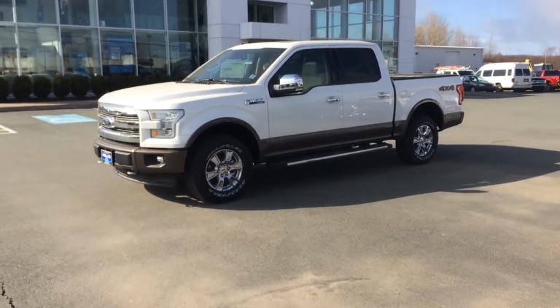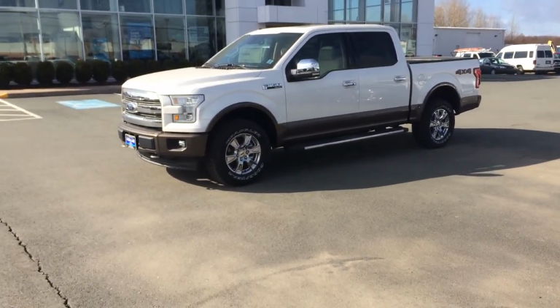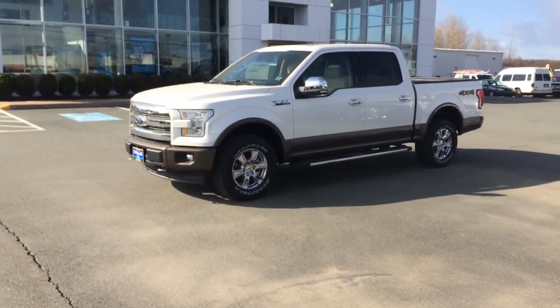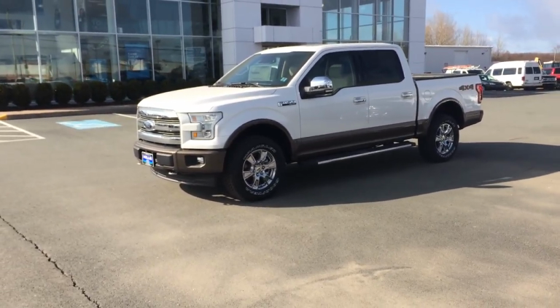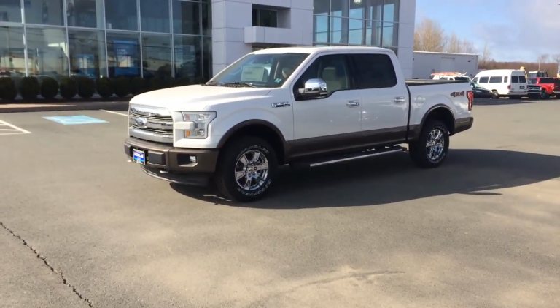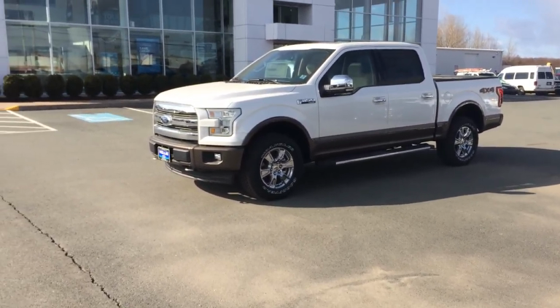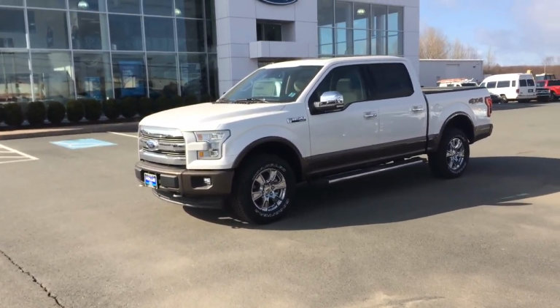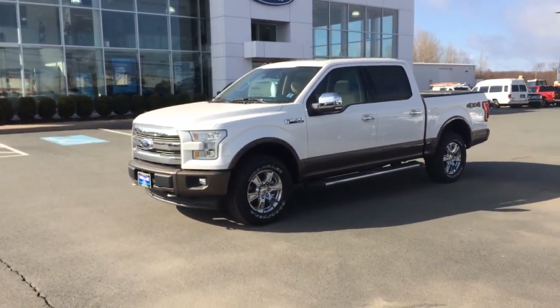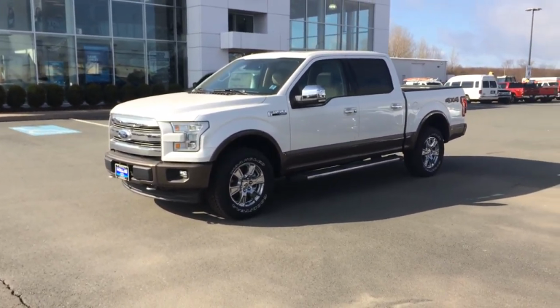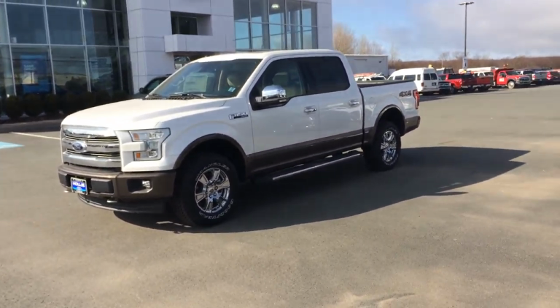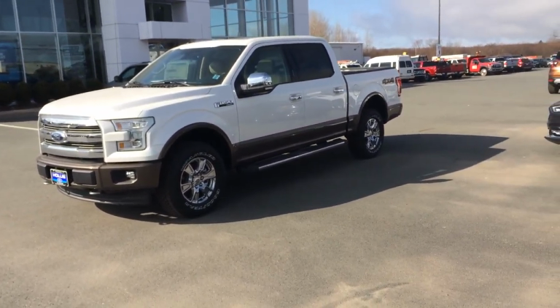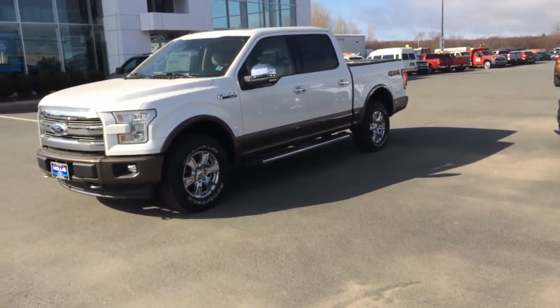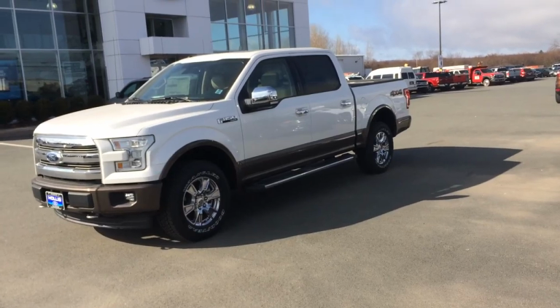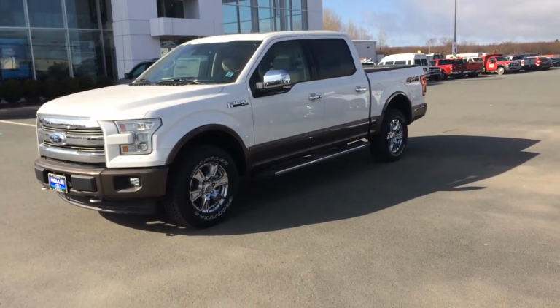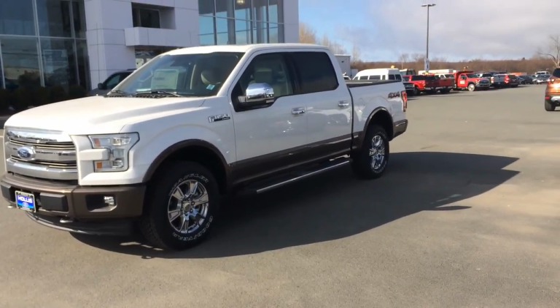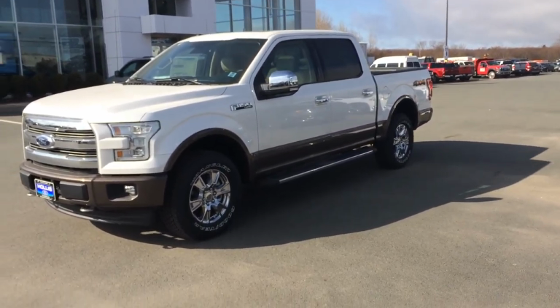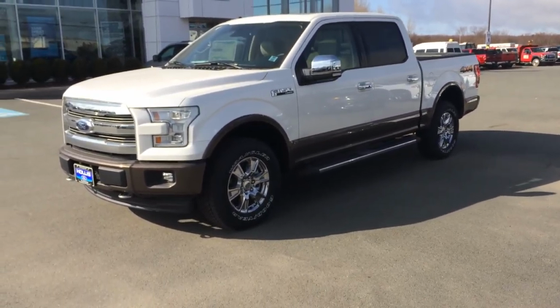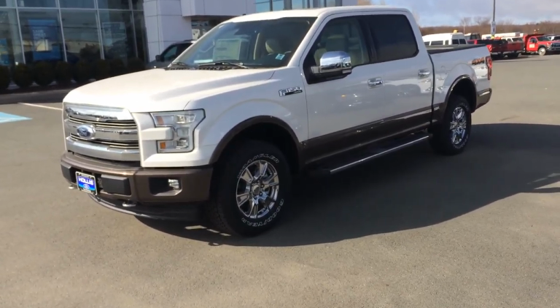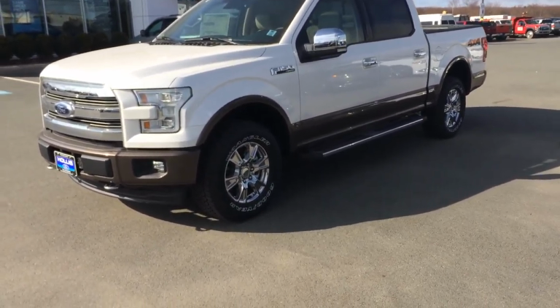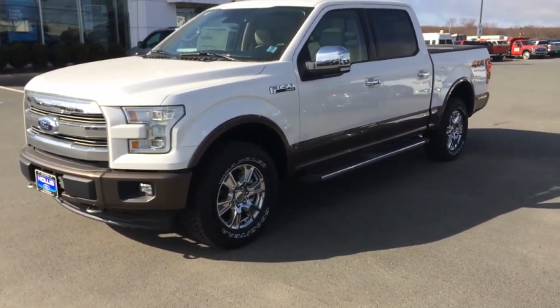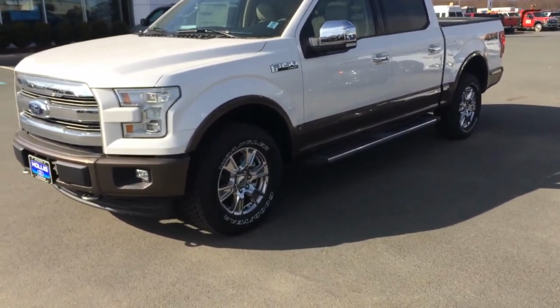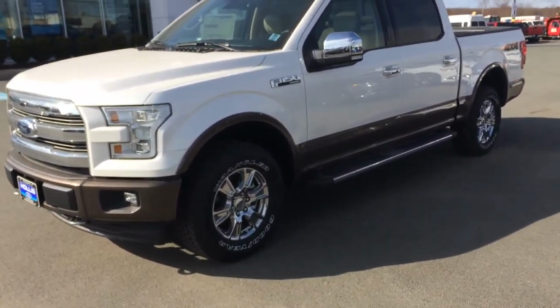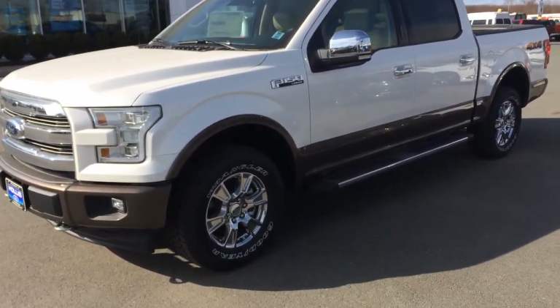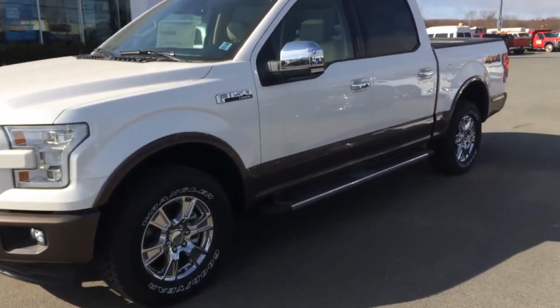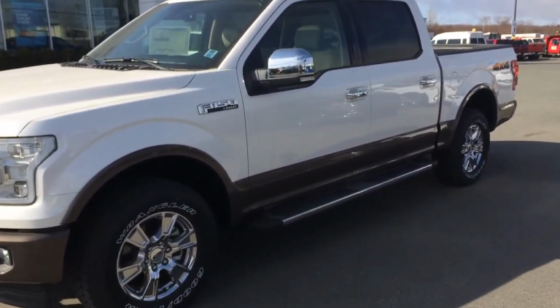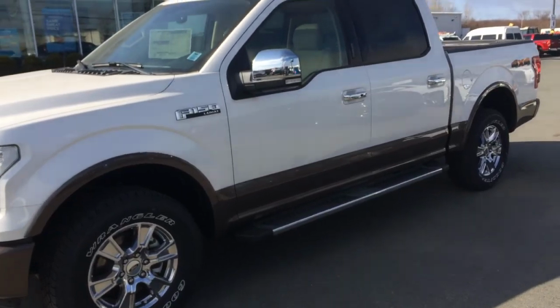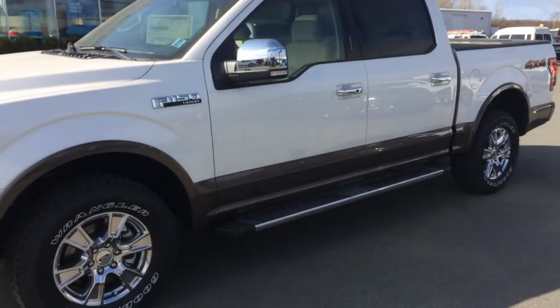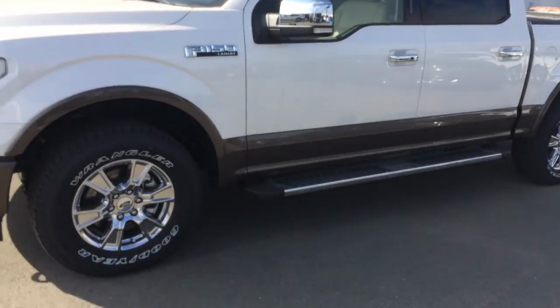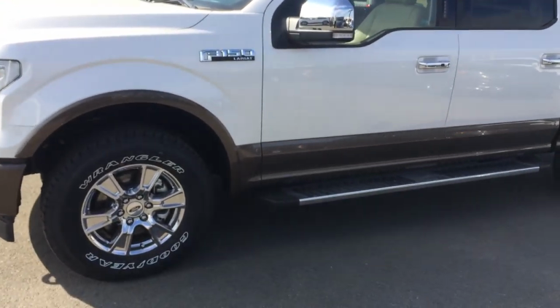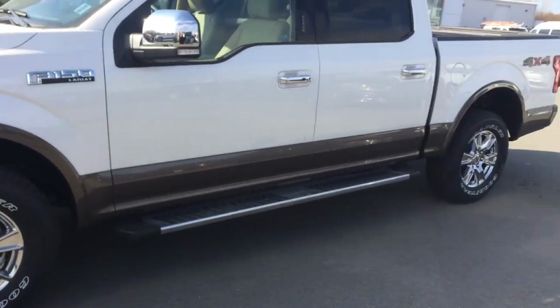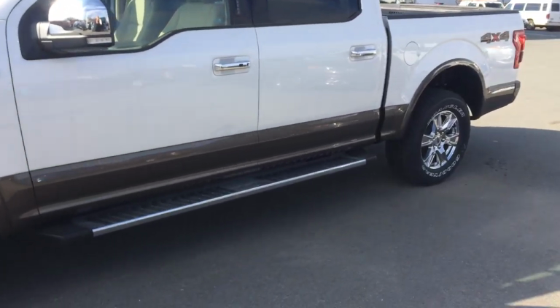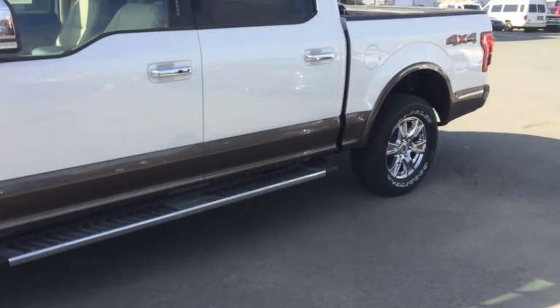This vehicle is the white platinum metallic tricote with the caribou accent, and as you can see it's equipped with the chrome package. You've got your chrome mirror caps, your handles, your wheels, and beautiful running boards.